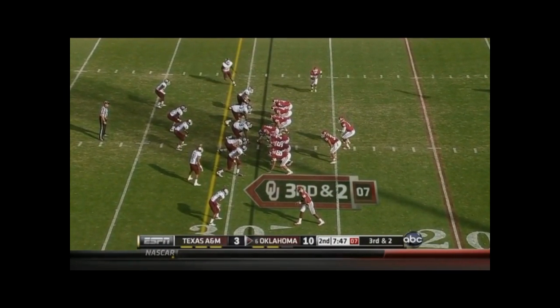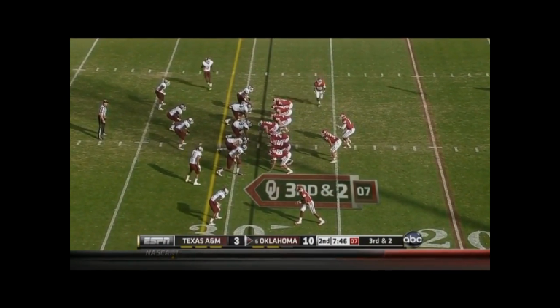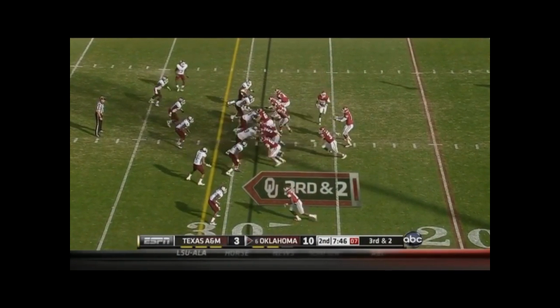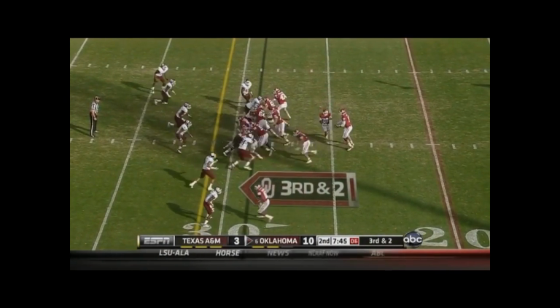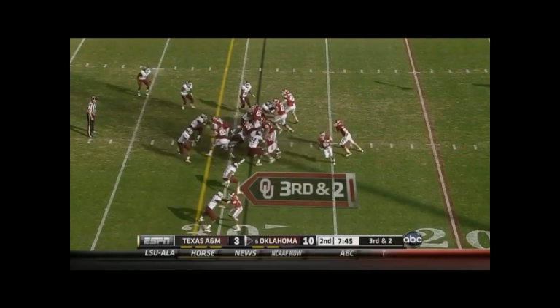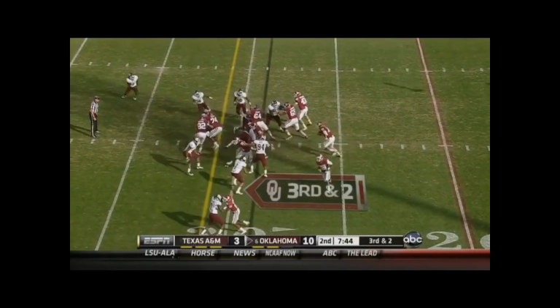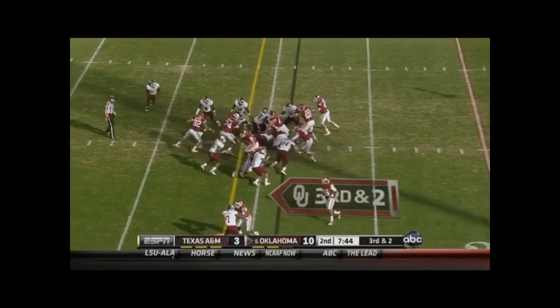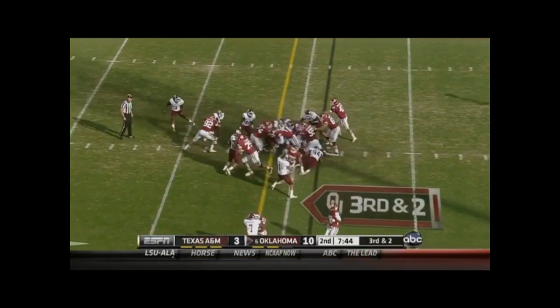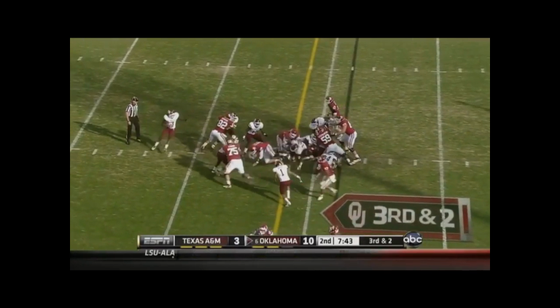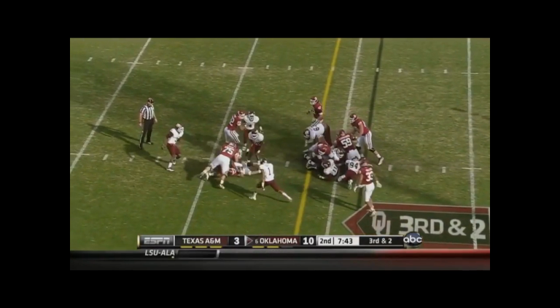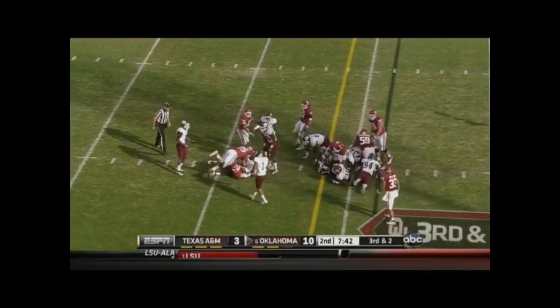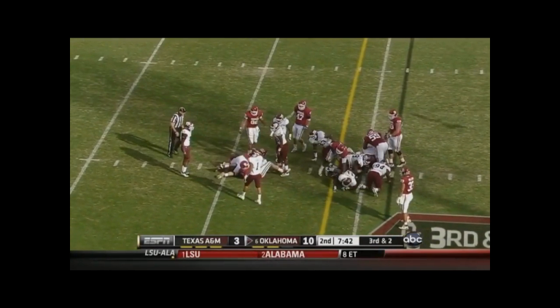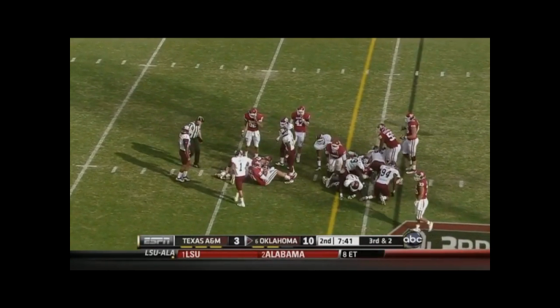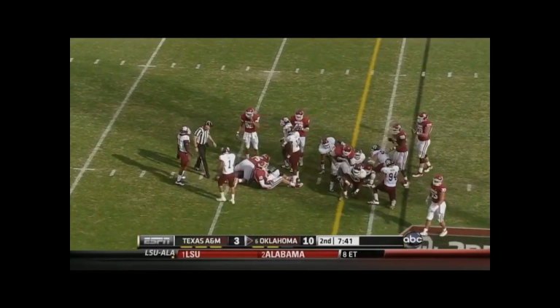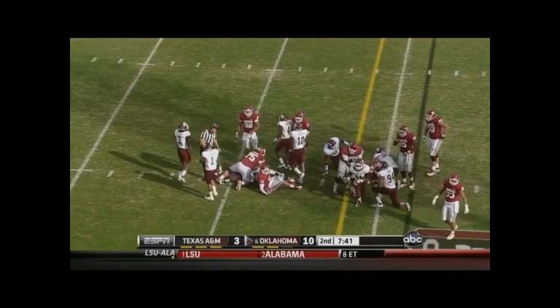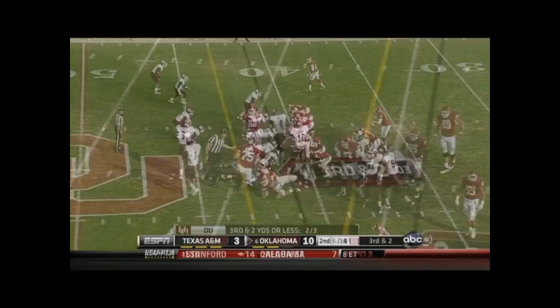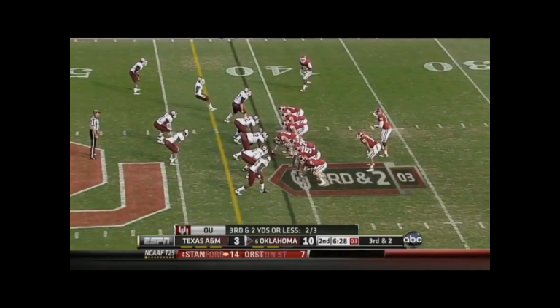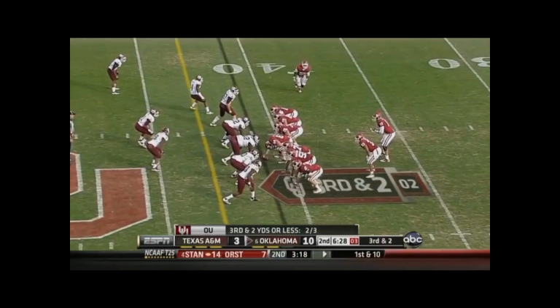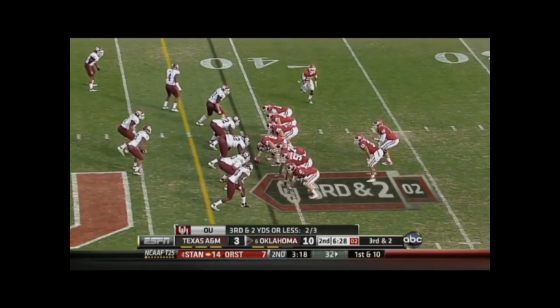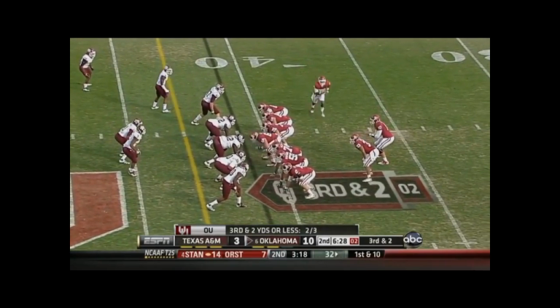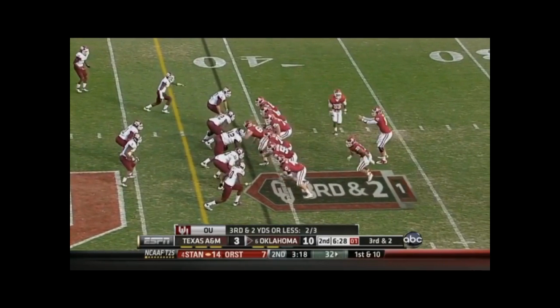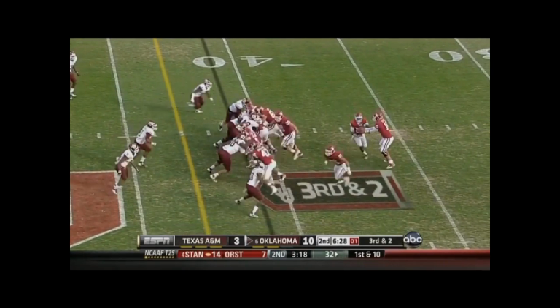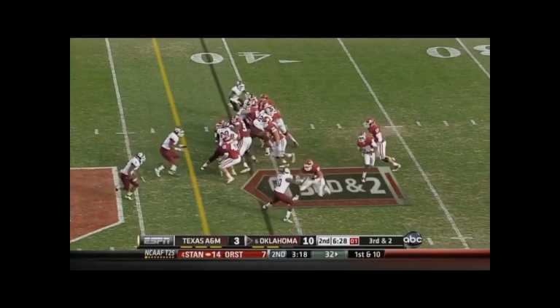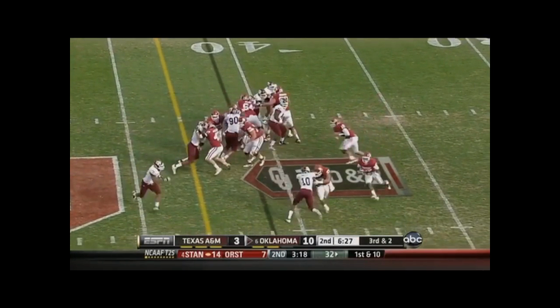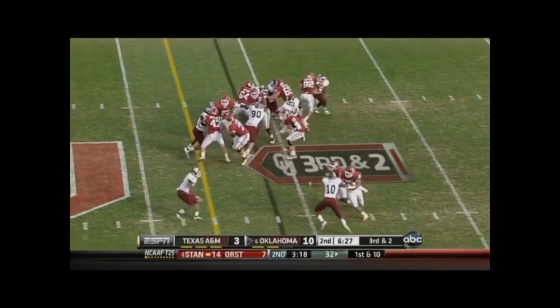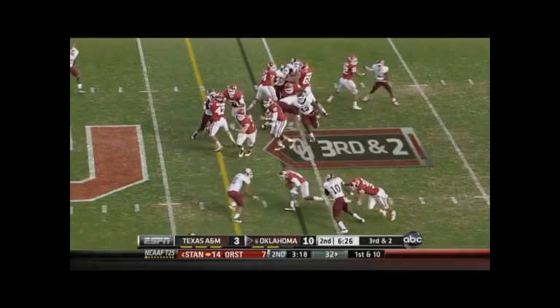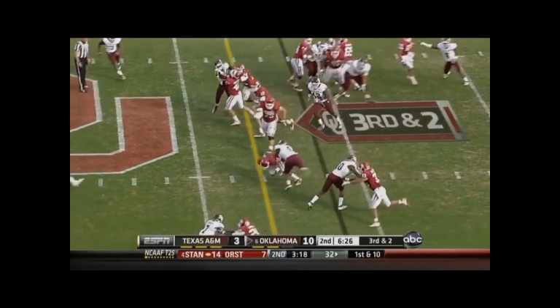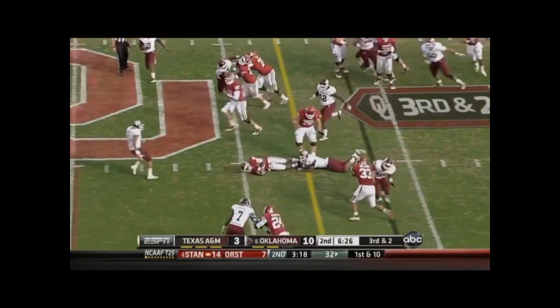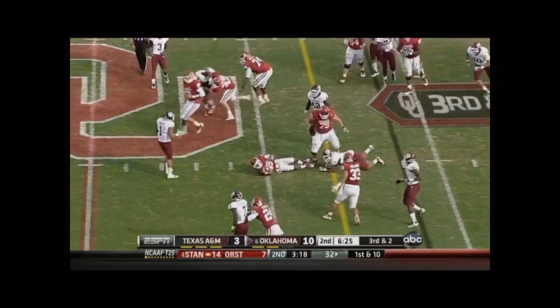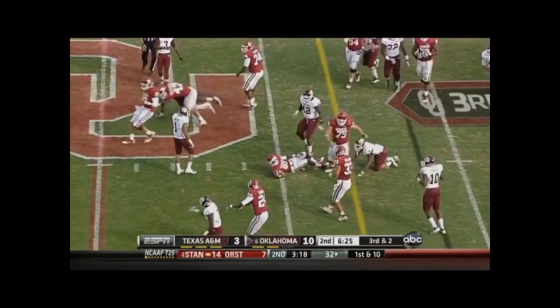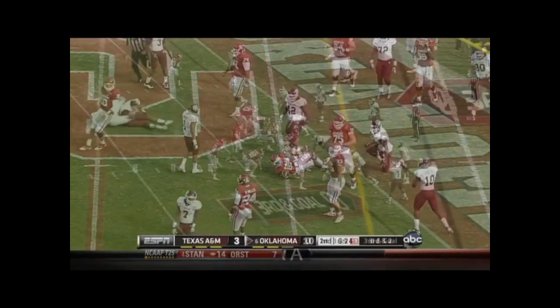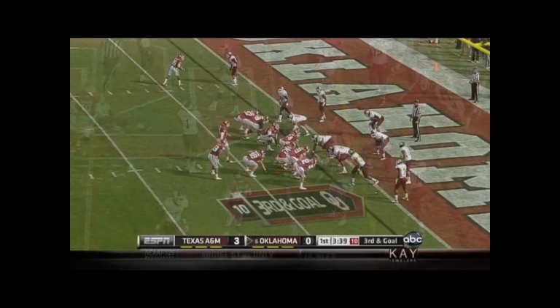Run in for the Oklahoma touchdown. That will try to run for a first down, or hand it off. He keeps, and Bell goes ahead for a first down. 46% for the year.